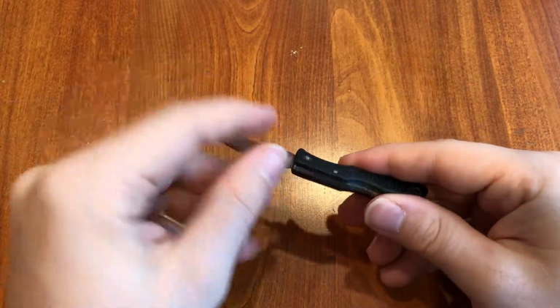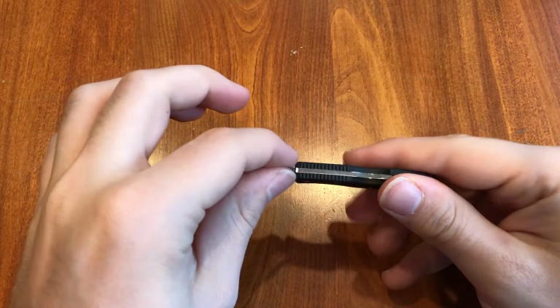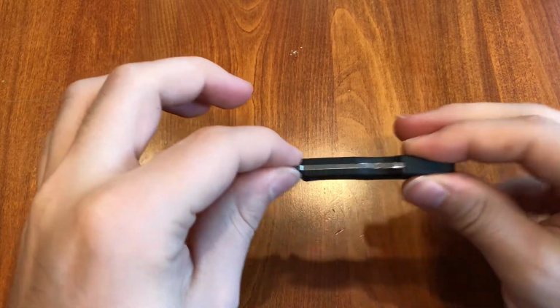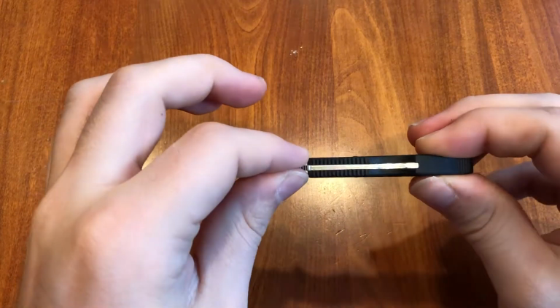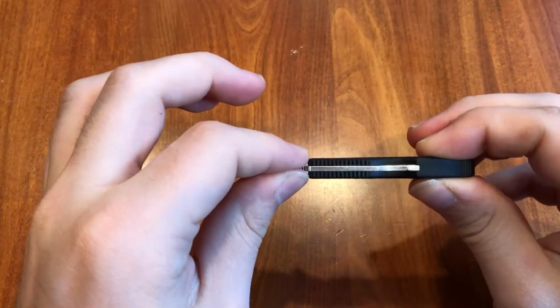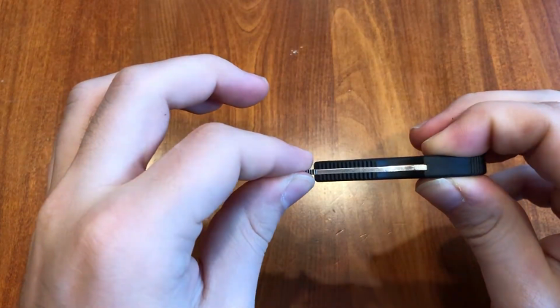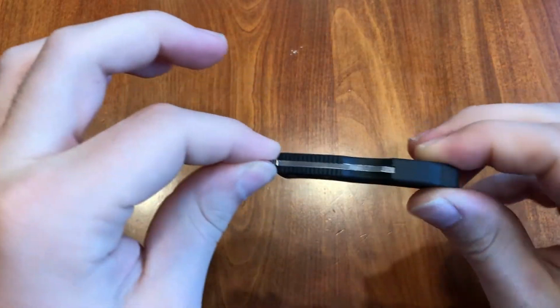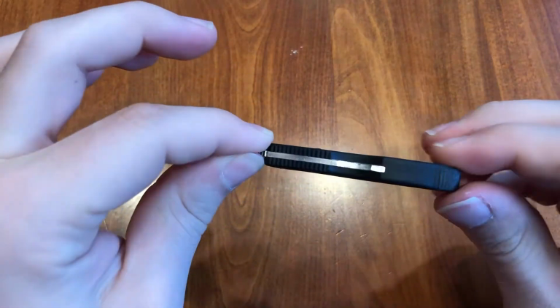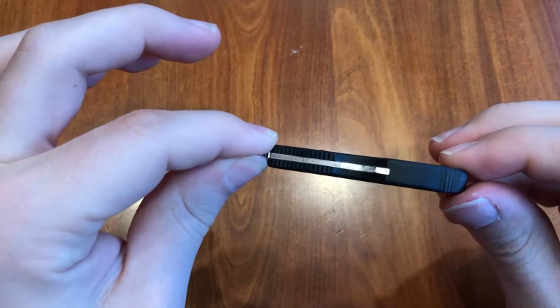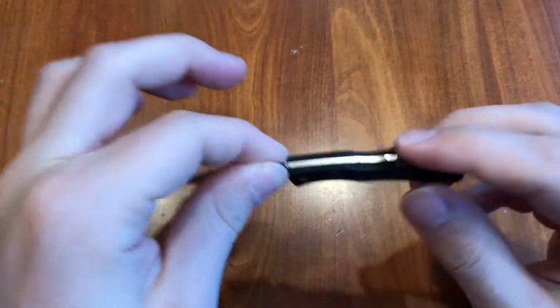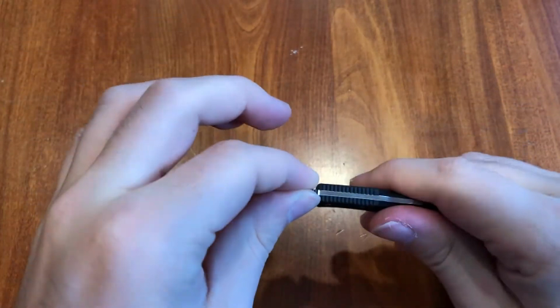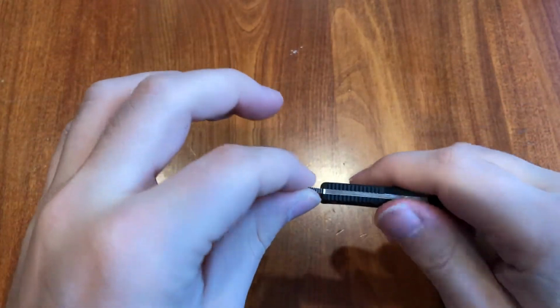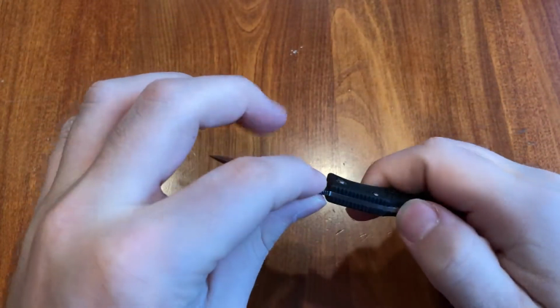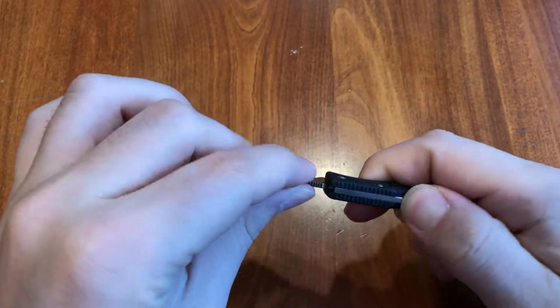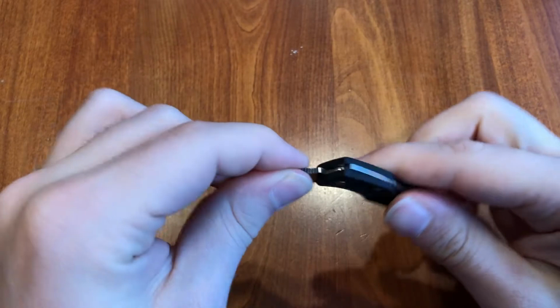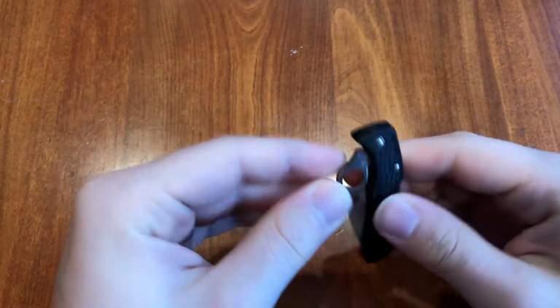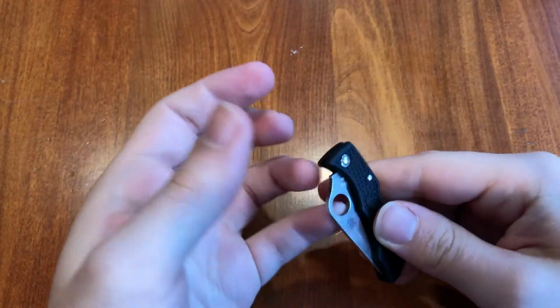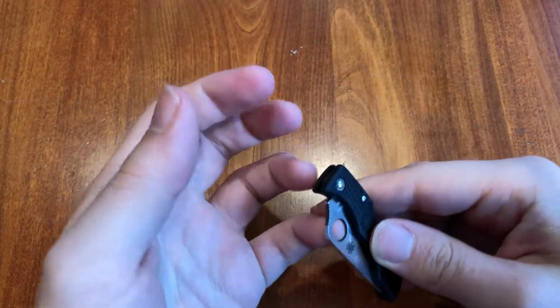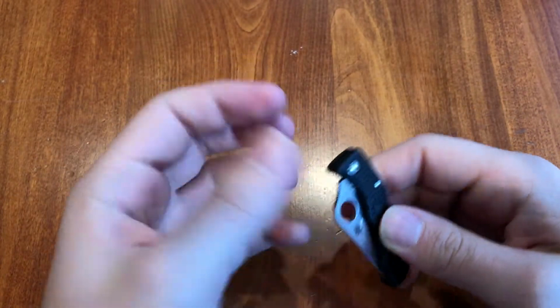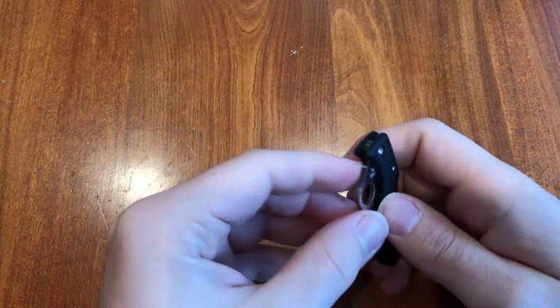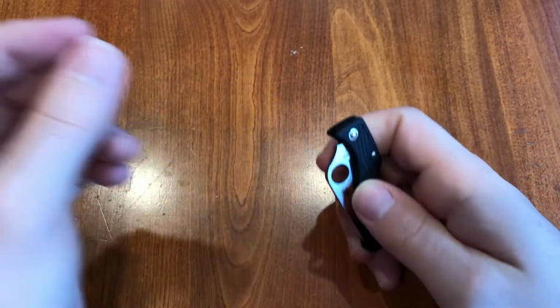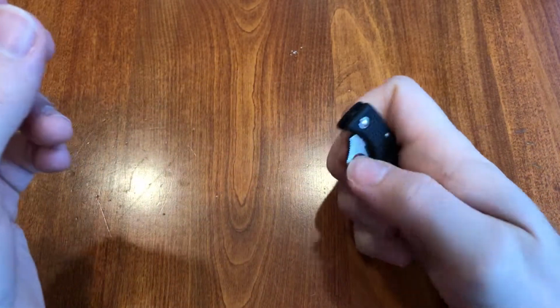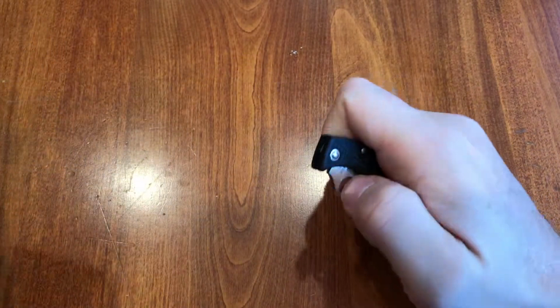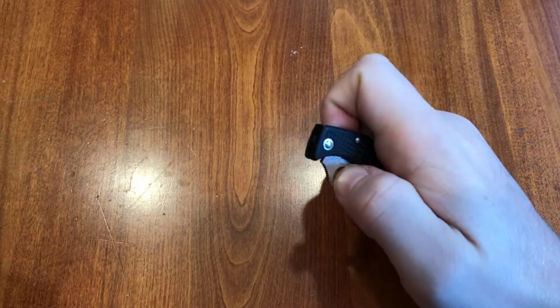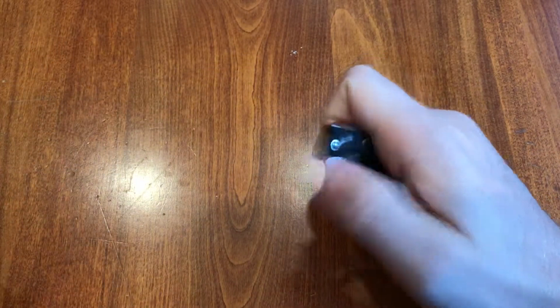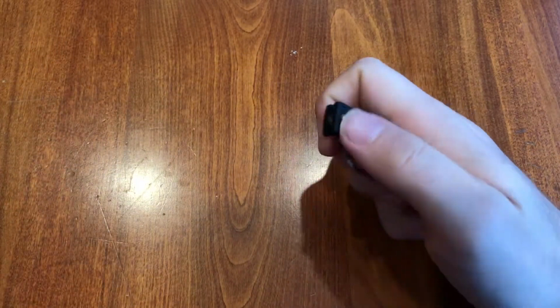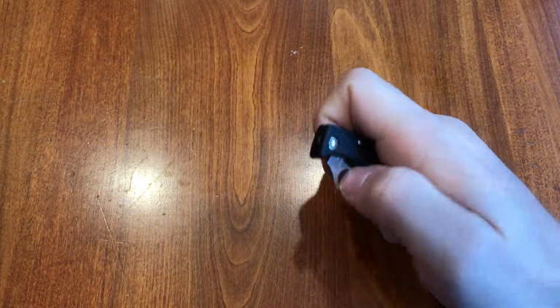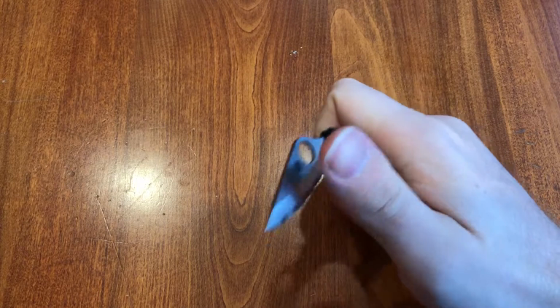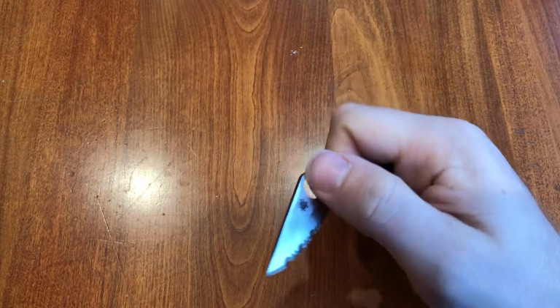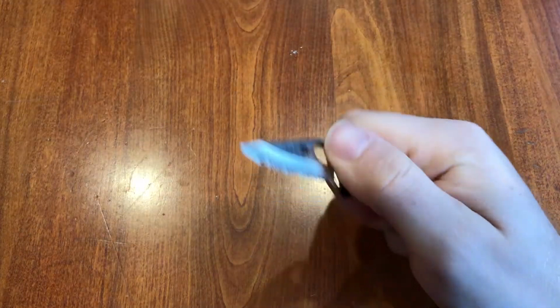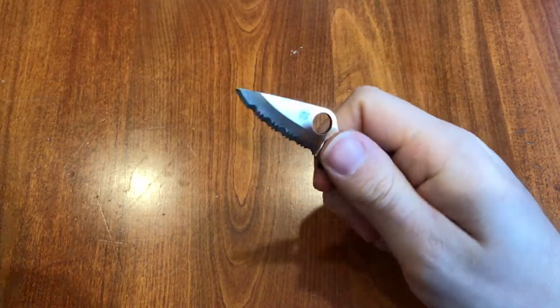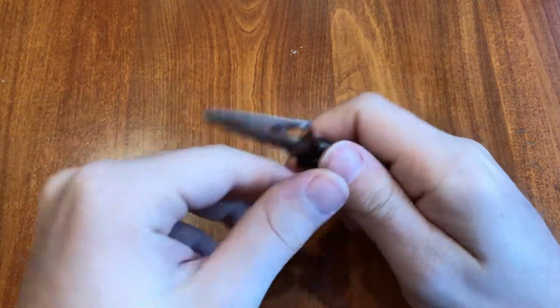The handle thickness is 0.3 inches. With the lock back and little spydie hole, you really can't flick this guy open — yeah, you'd just cut yourself trying that.